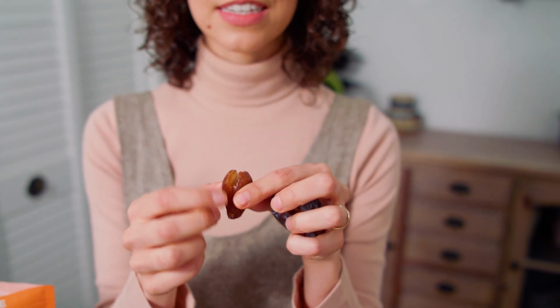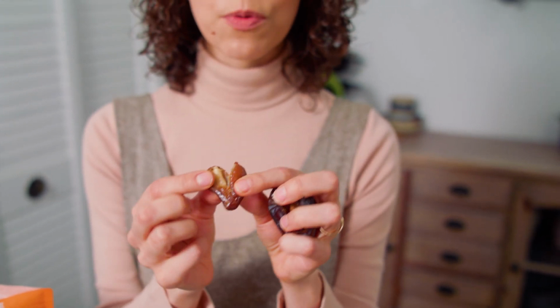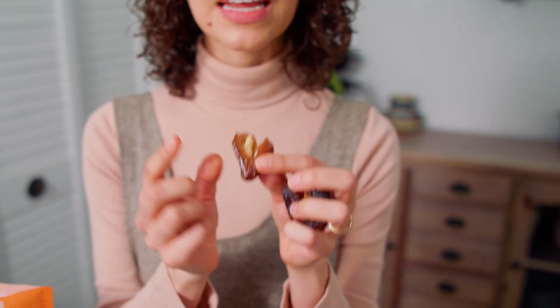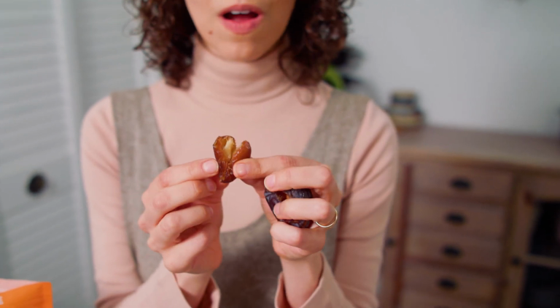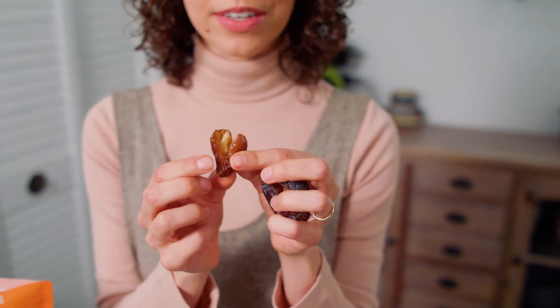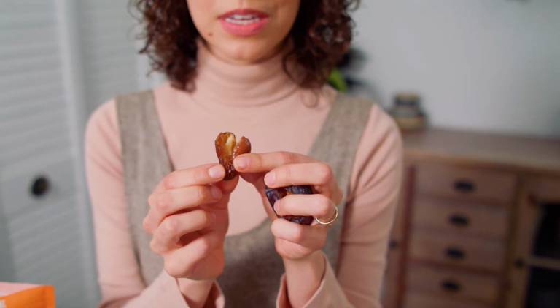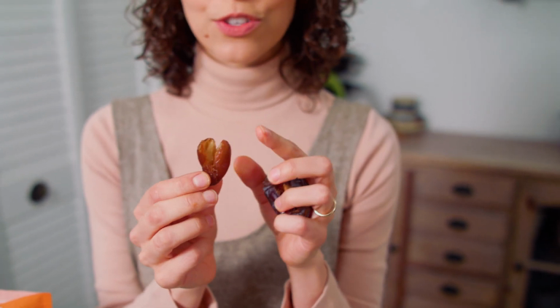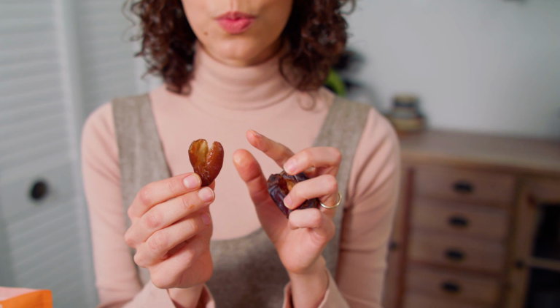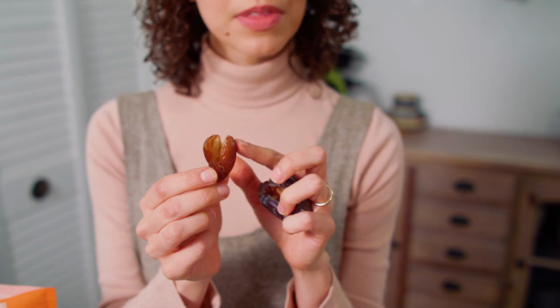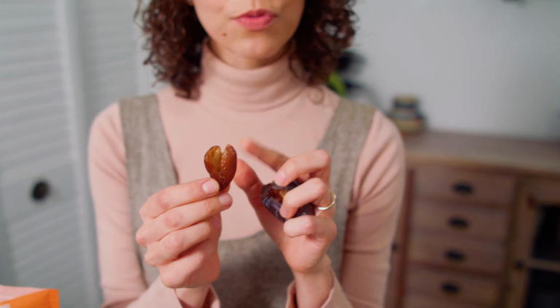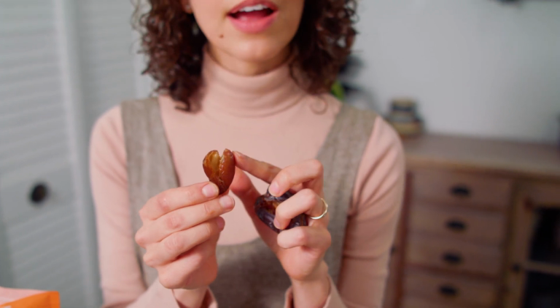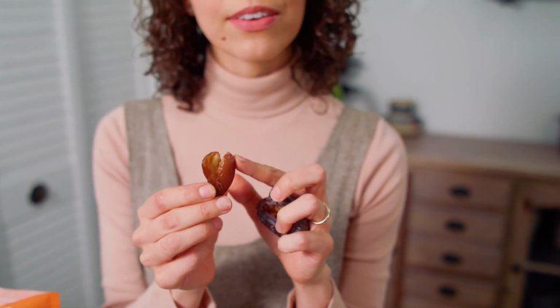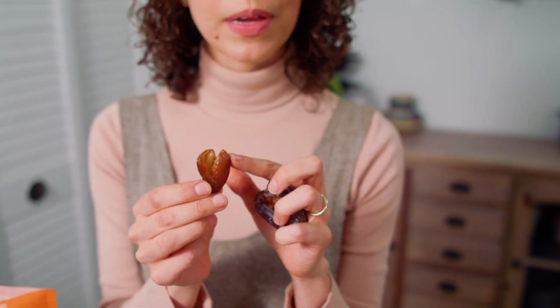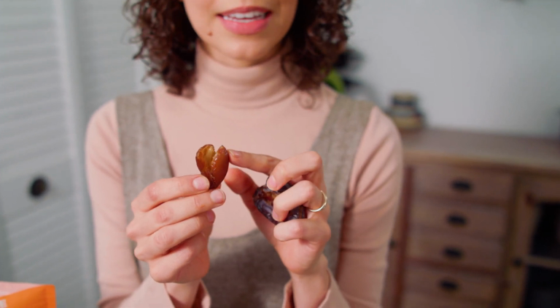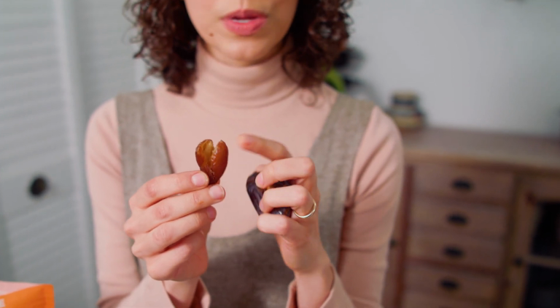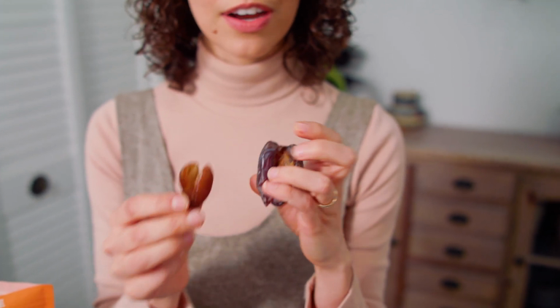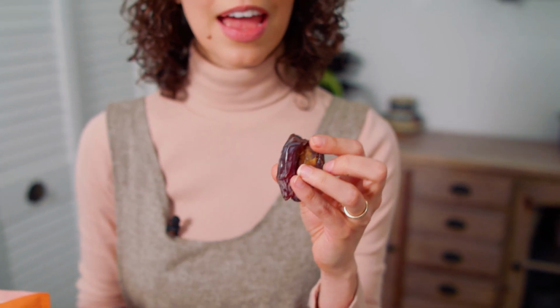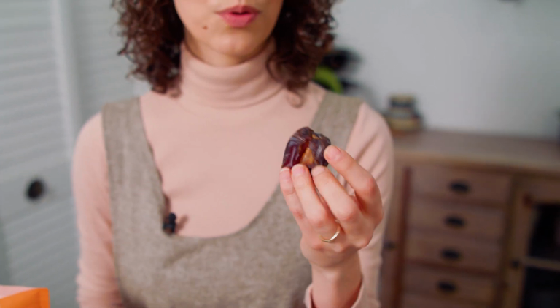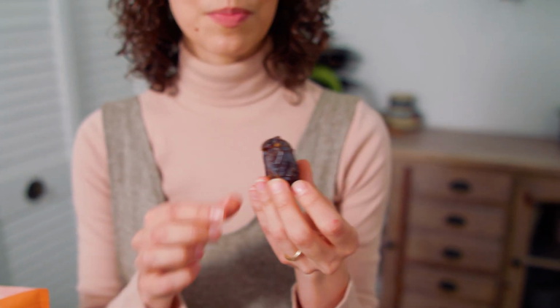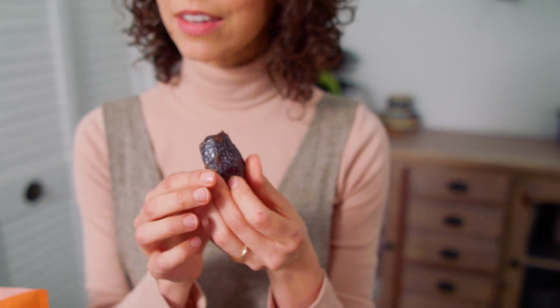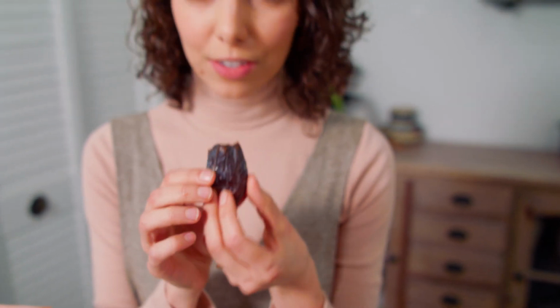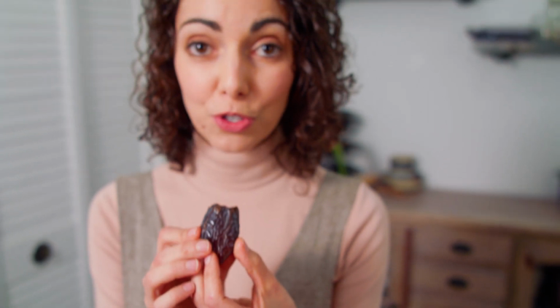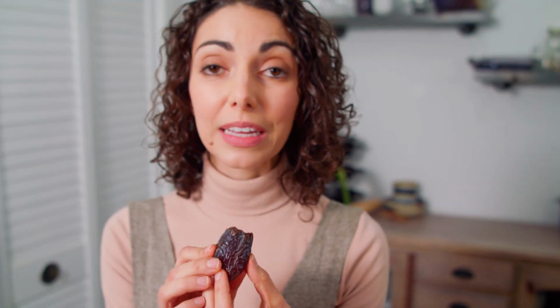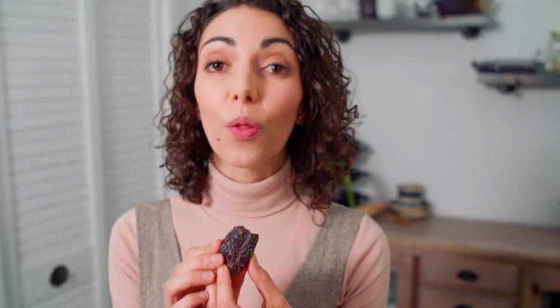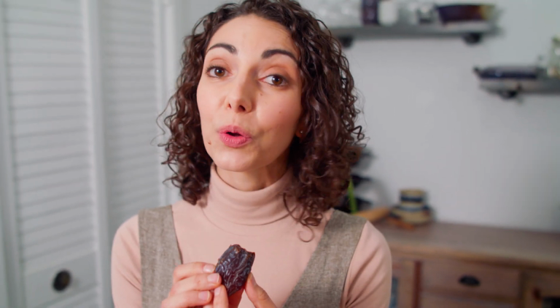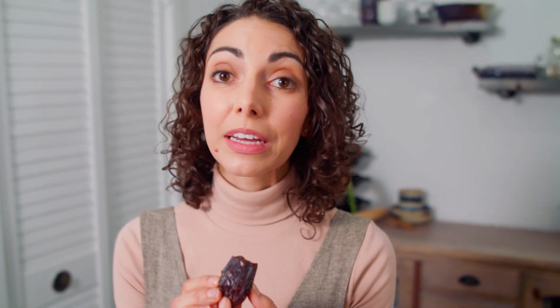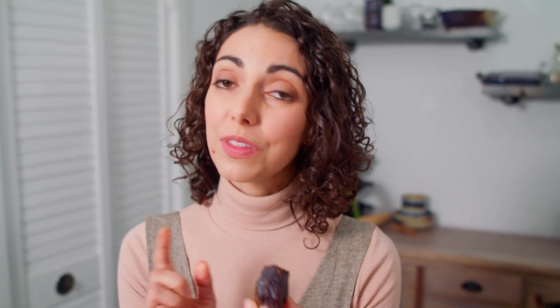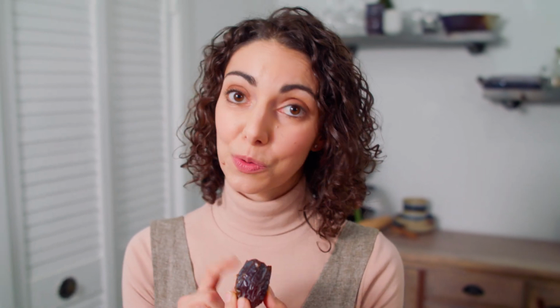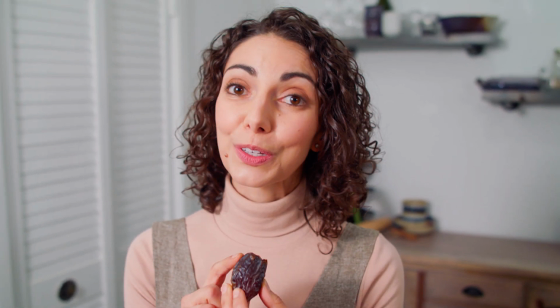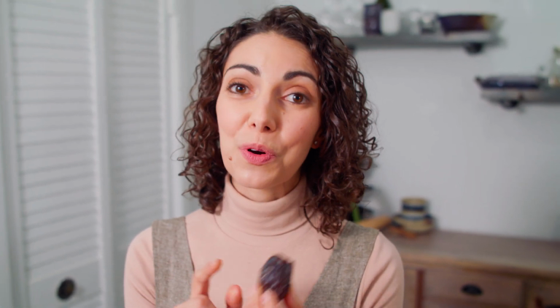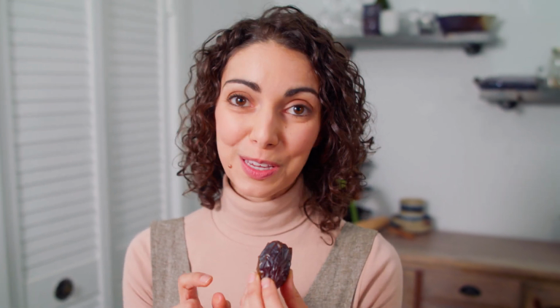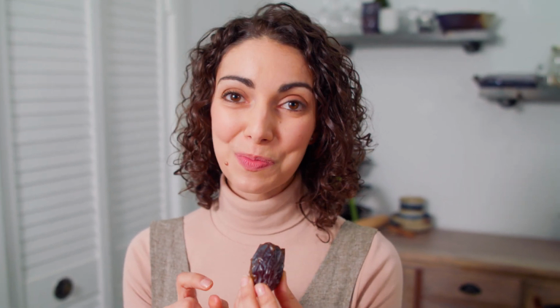The deglet noor doesn't have a pit and it's not quite as sweet. So we keep these for grinding down in our baking as a sweetener, and we keep the medjool dates to enjoy in all their glory. This is what you're looking for for this recipe.